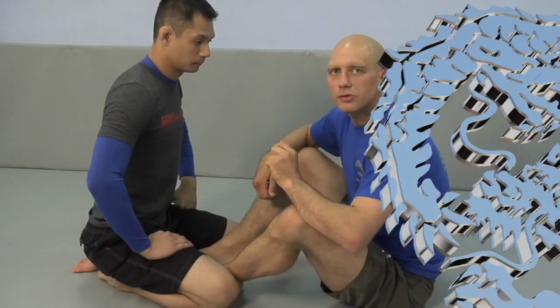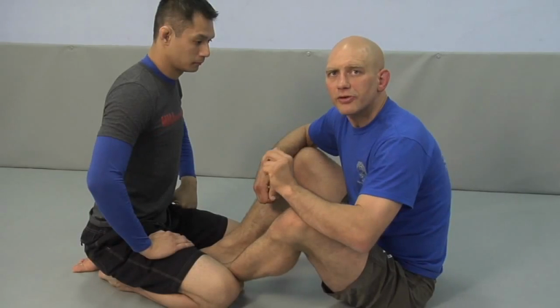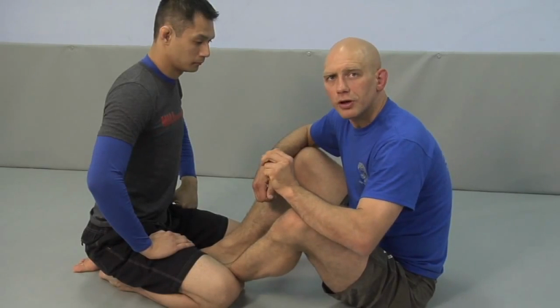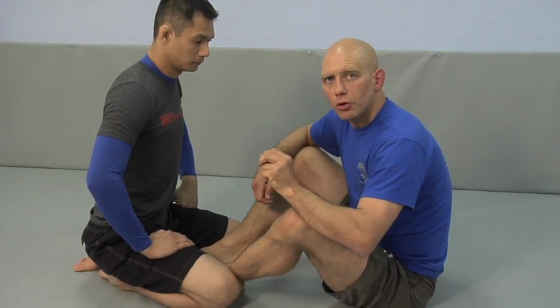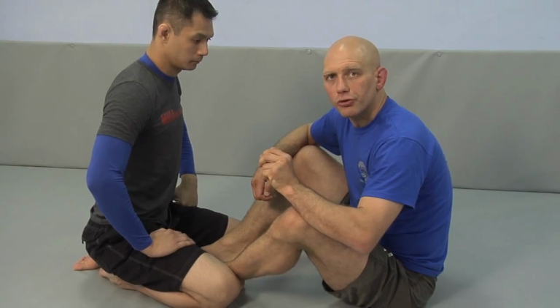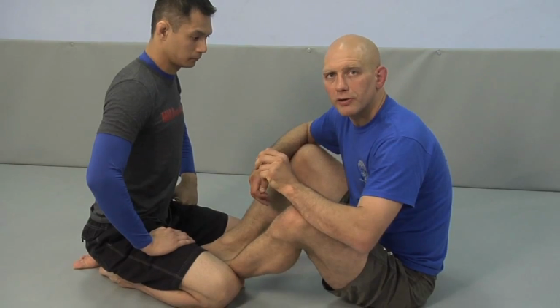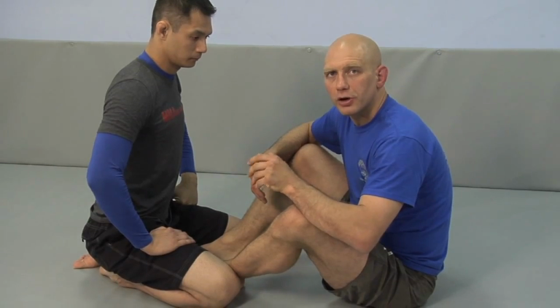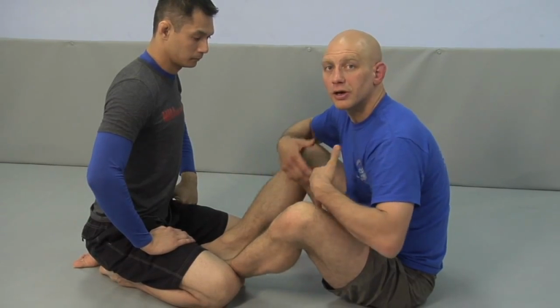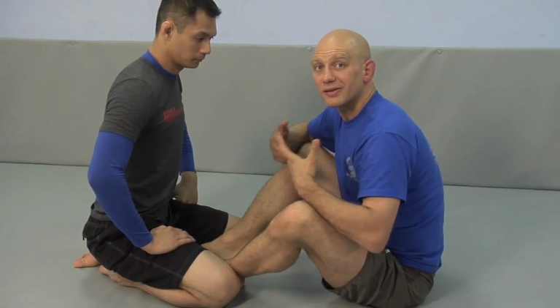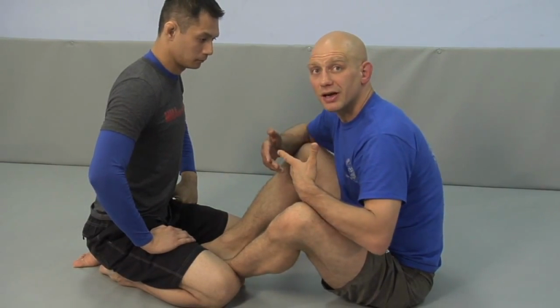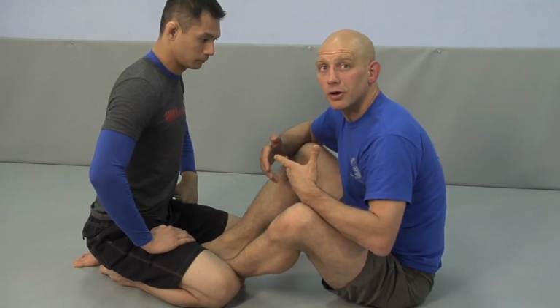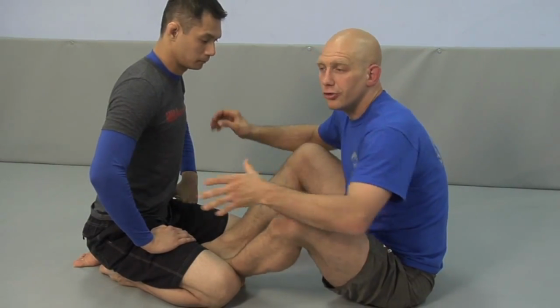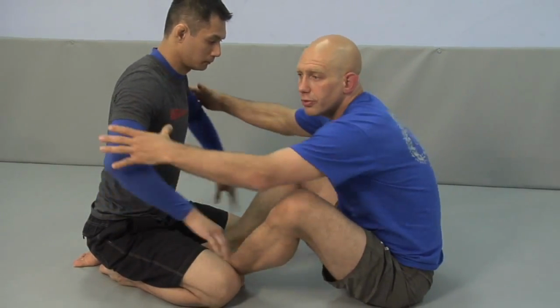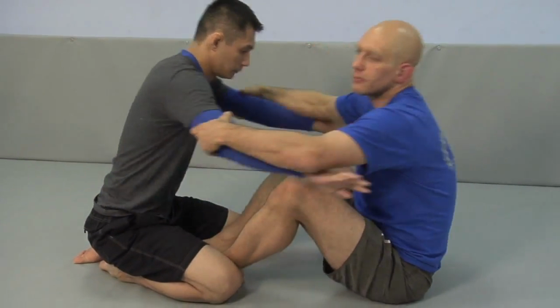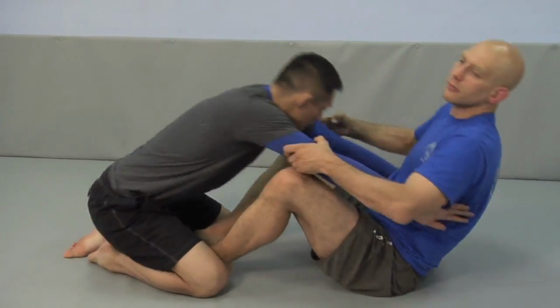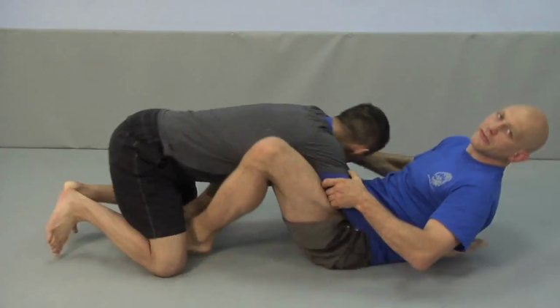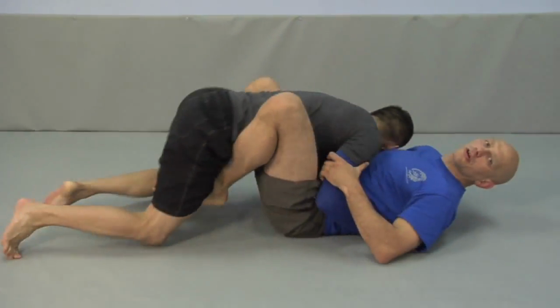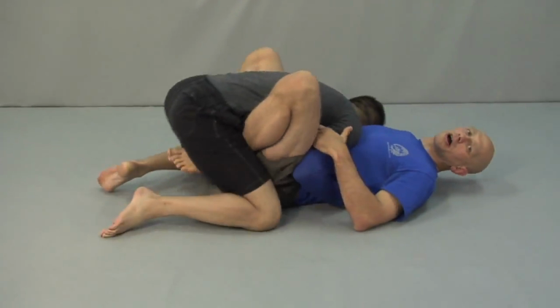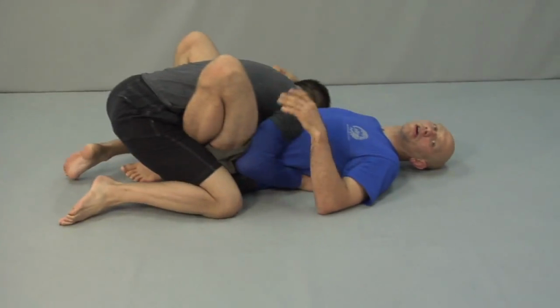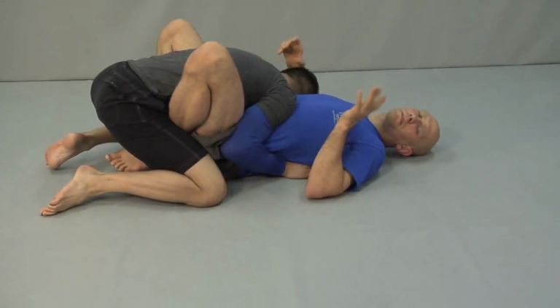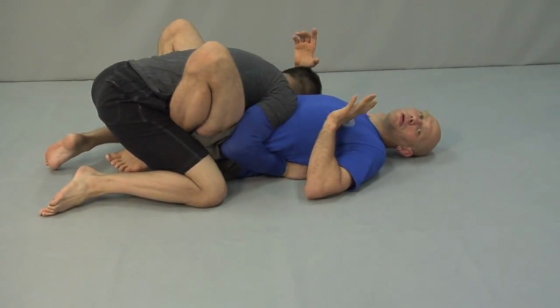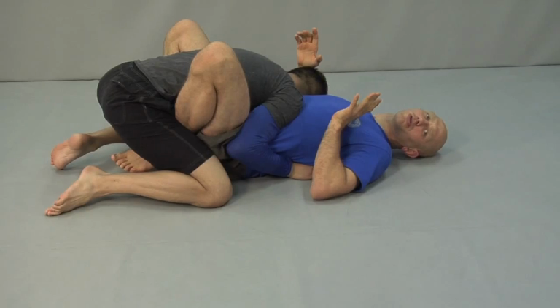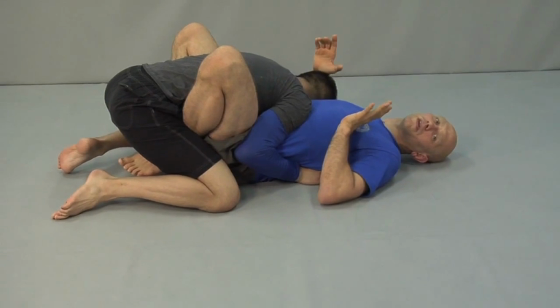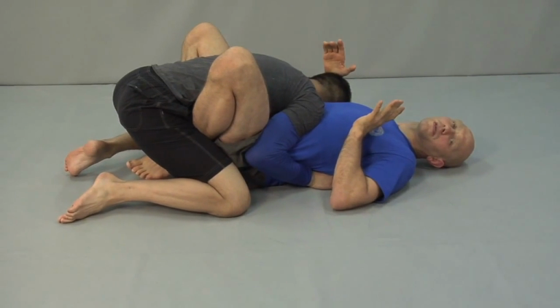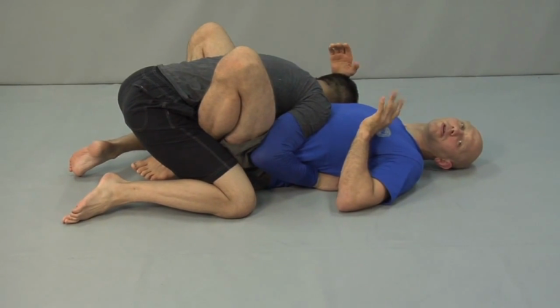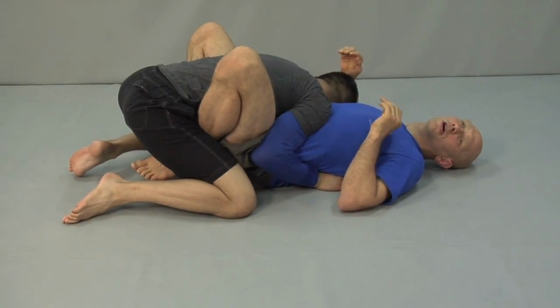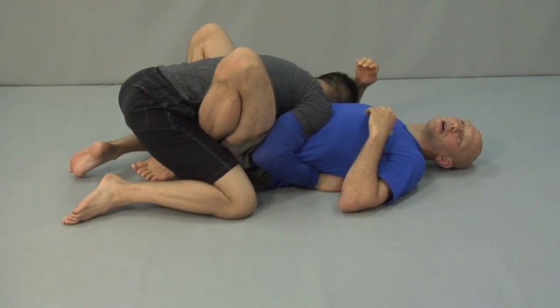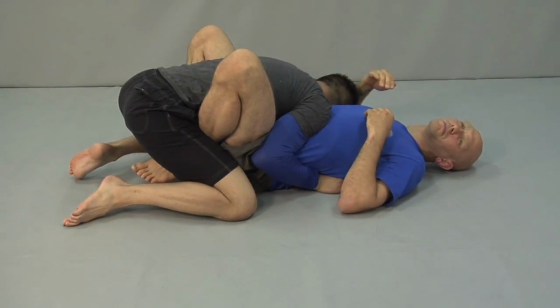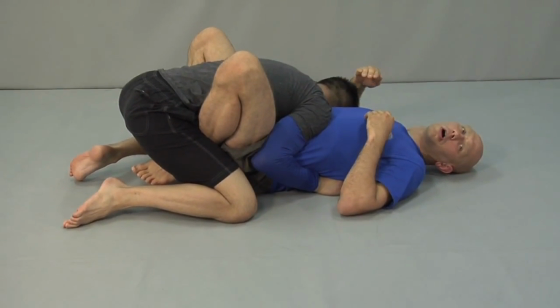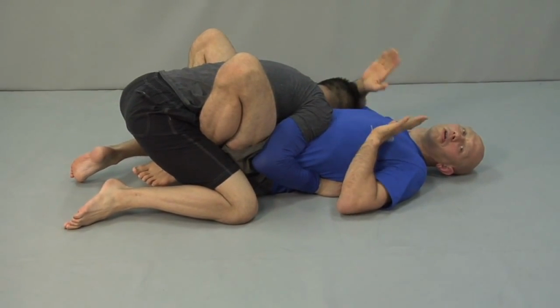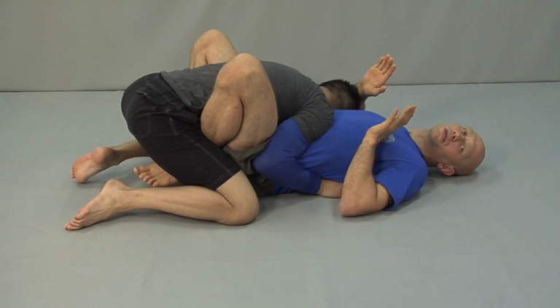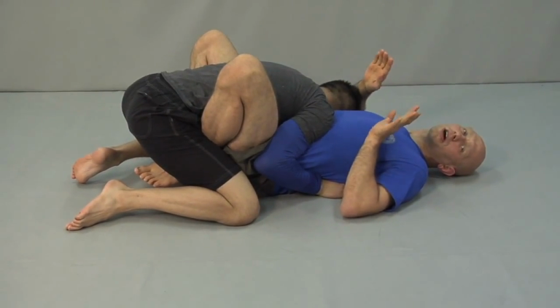Something that's really important when you're doing butterfly guard is to sit up. Don't be flat on your back. Some people are really good at fighting from there, but it's much harder than if you're sitting up.